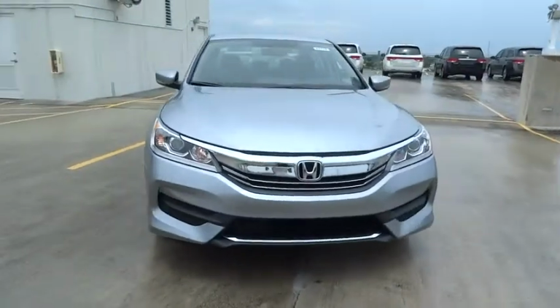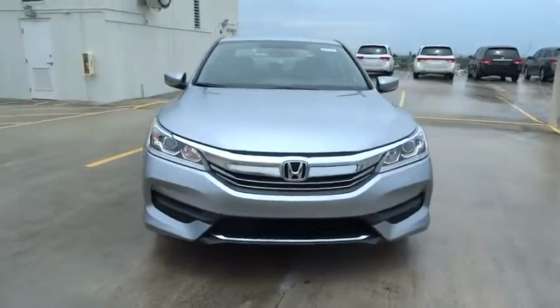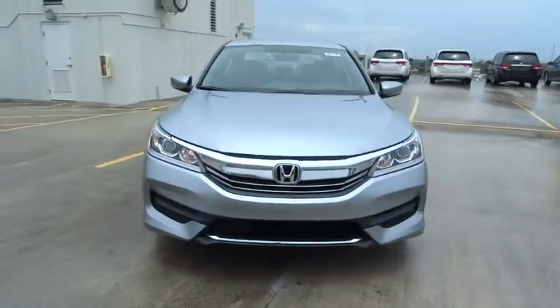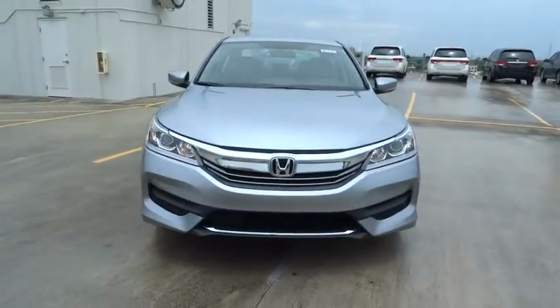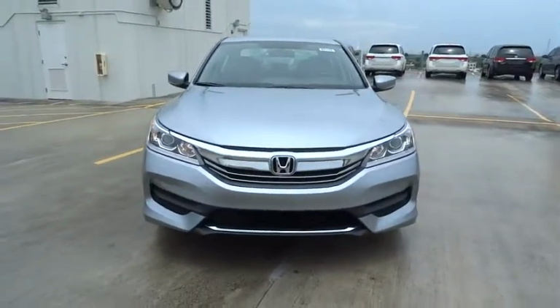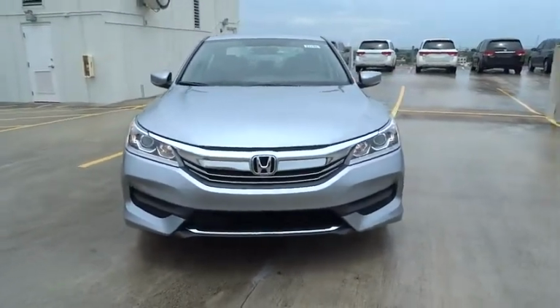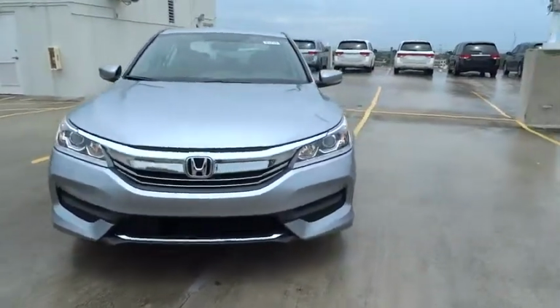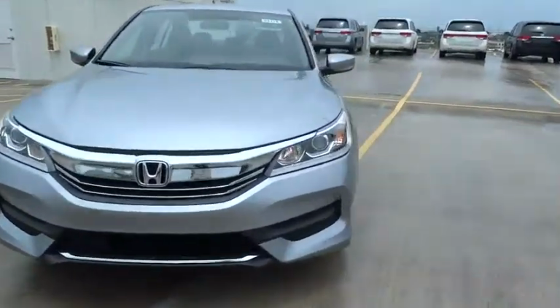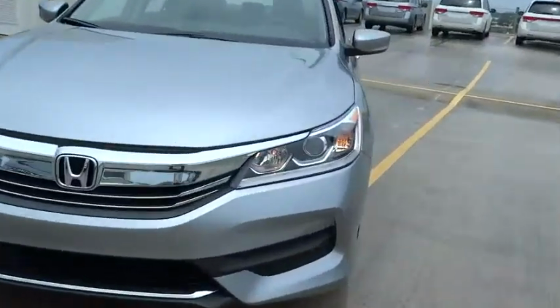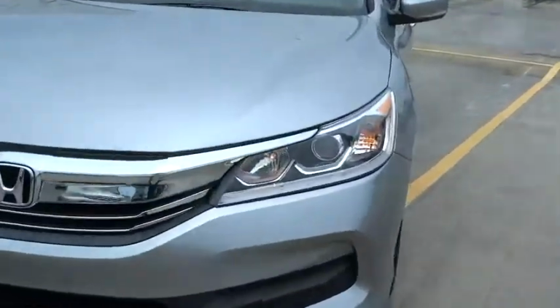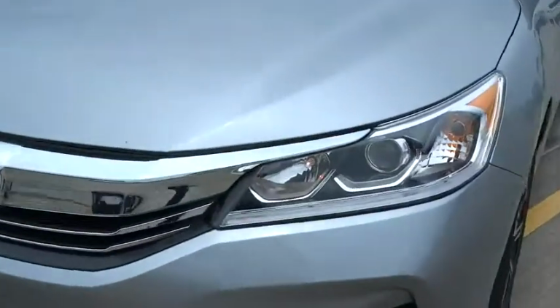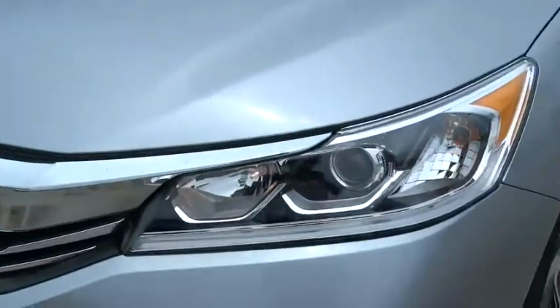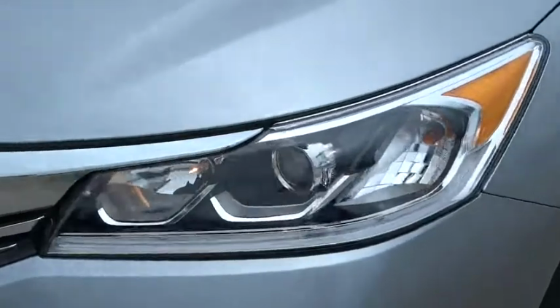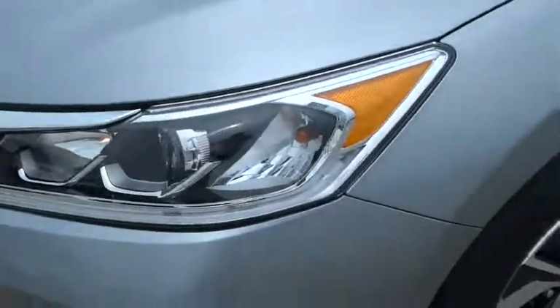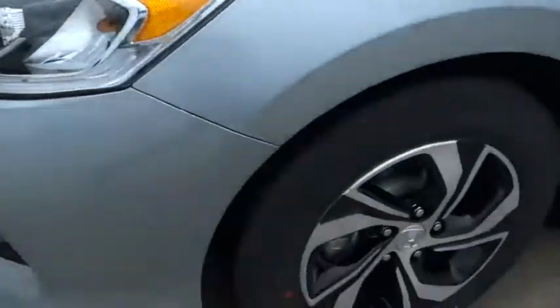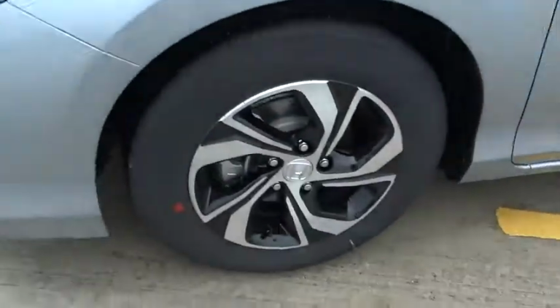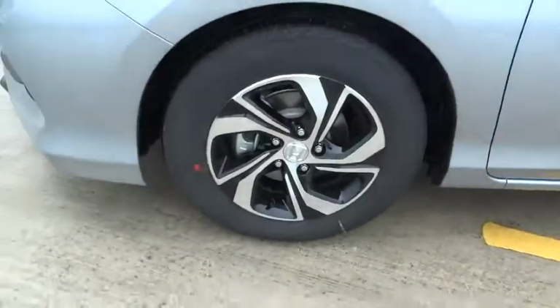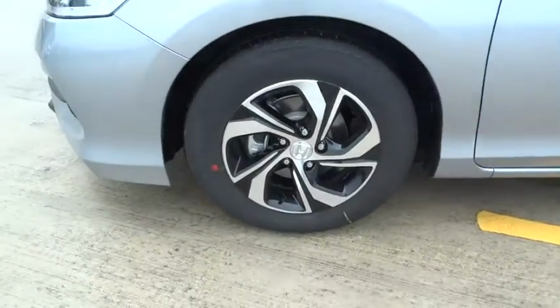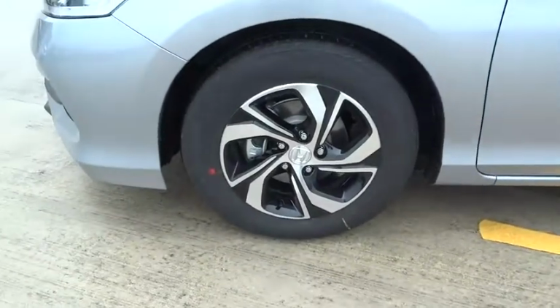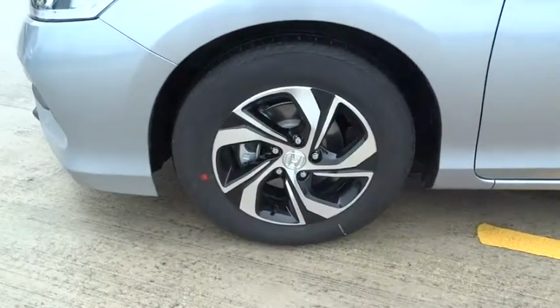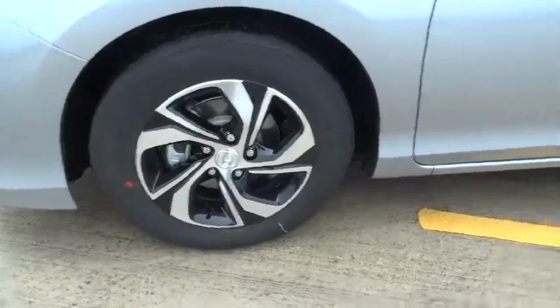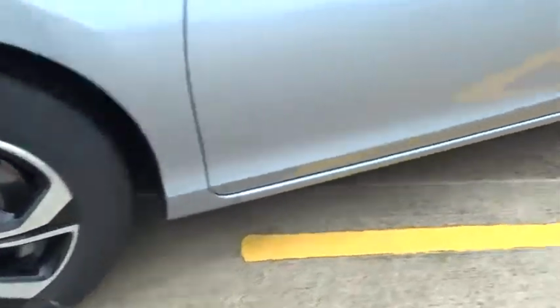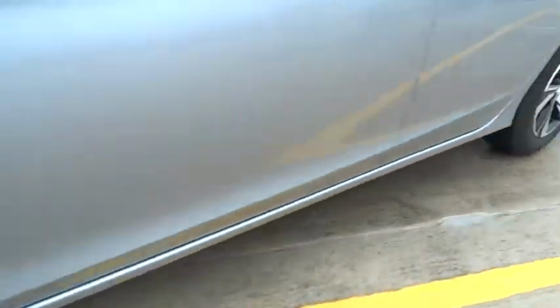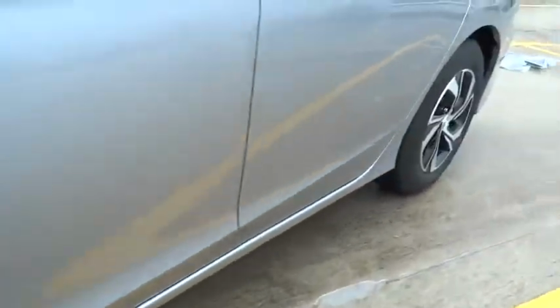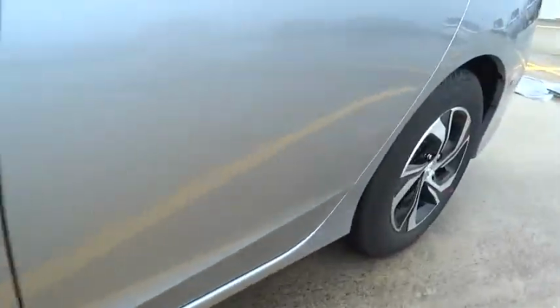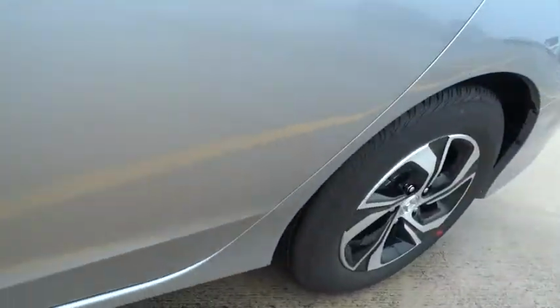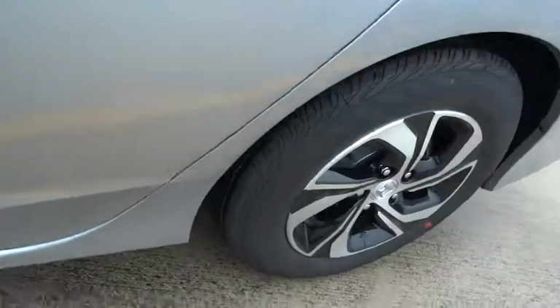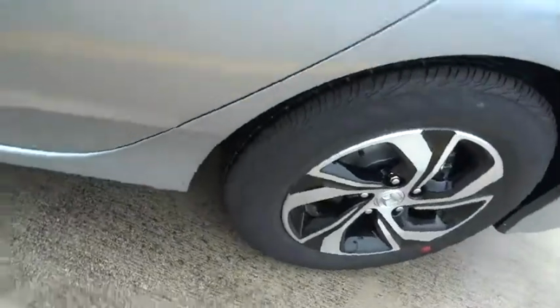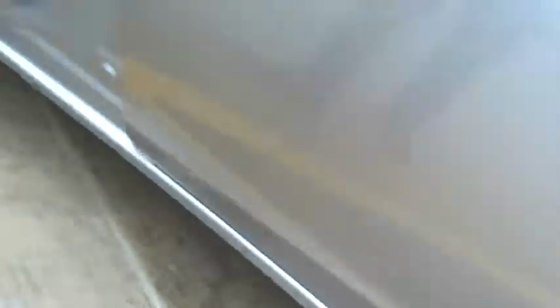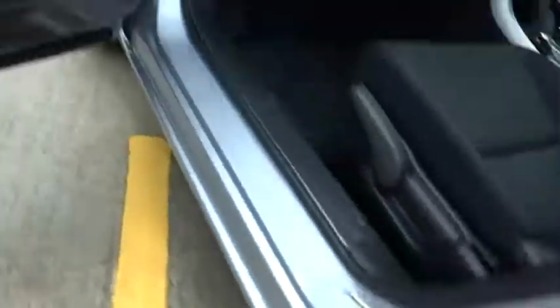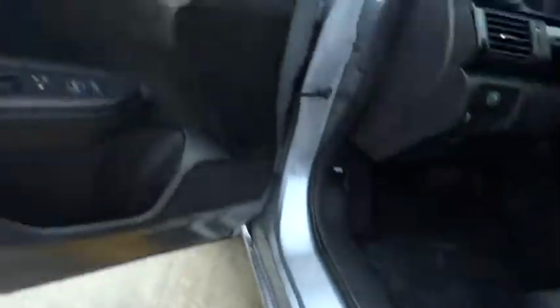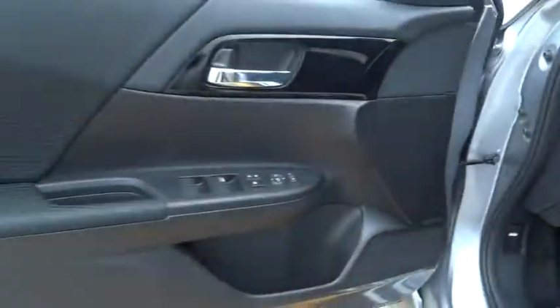Tachometer. Daytime running light. Speed proportional power steering. Airbags. Power mirrors. Head up display. Privacy glass. Tire pressure monitoring system. Four-piece floor mat set.